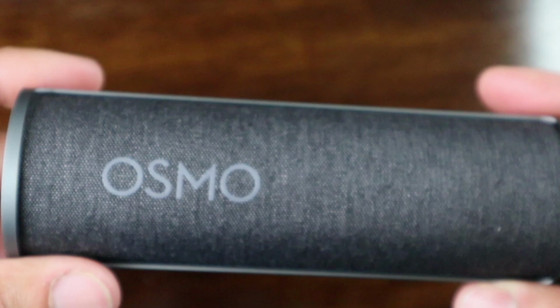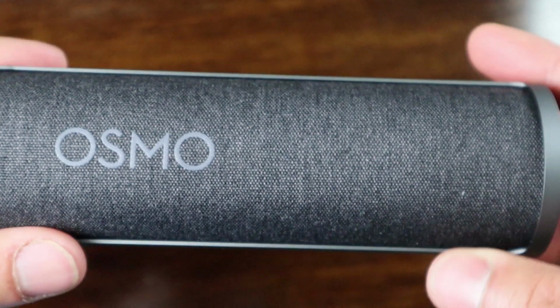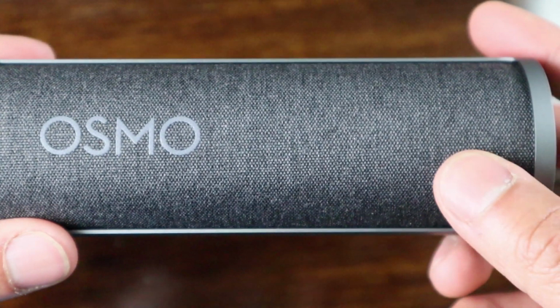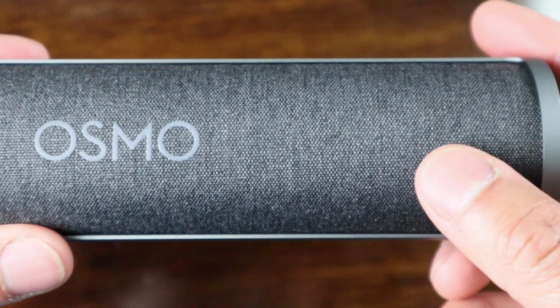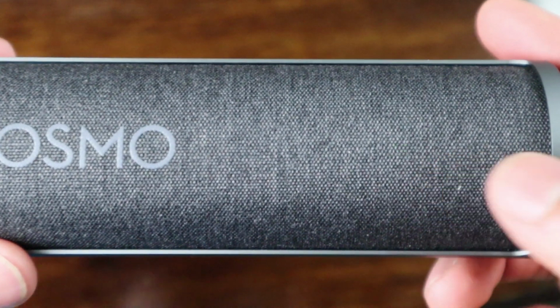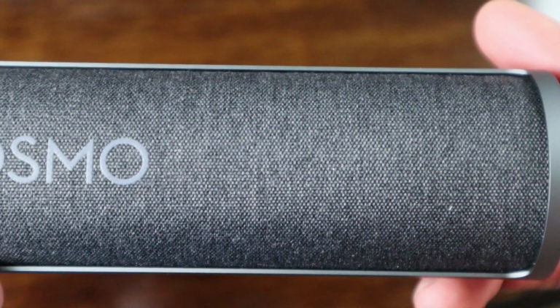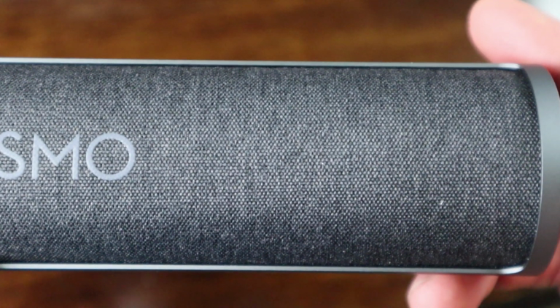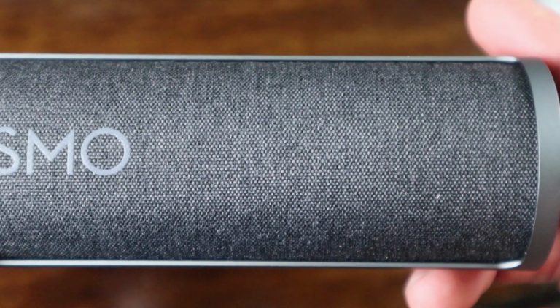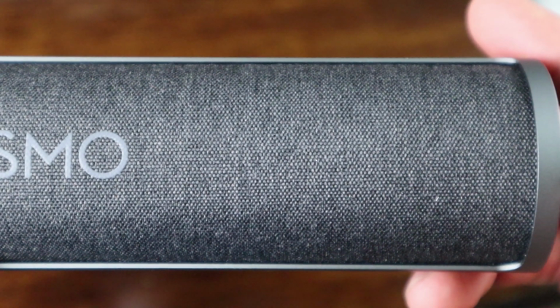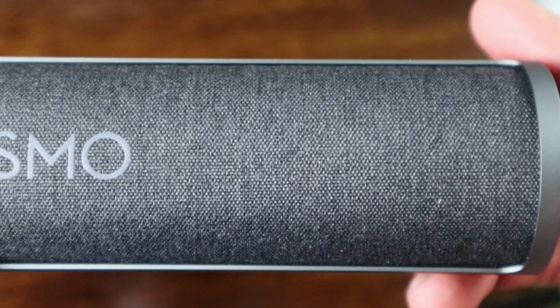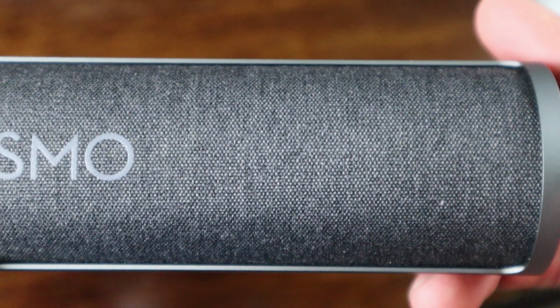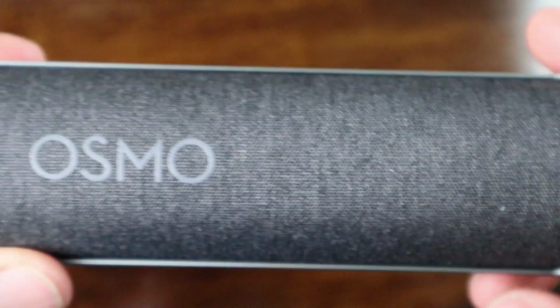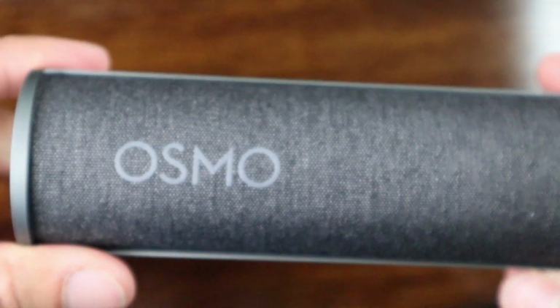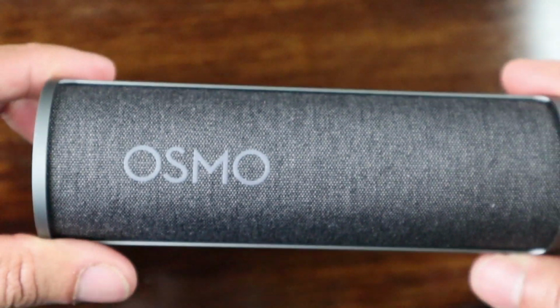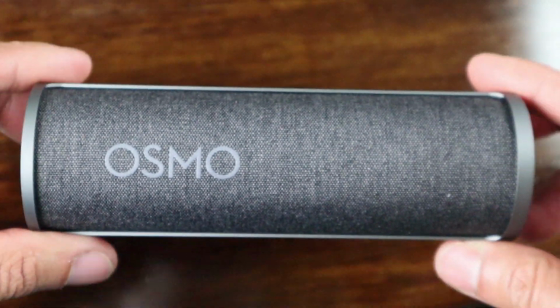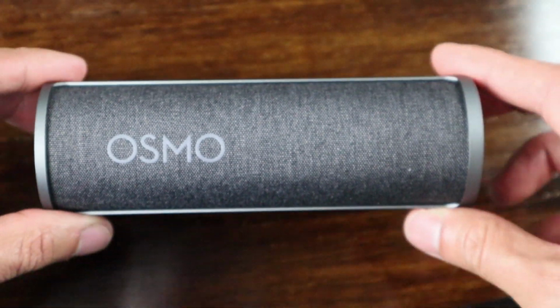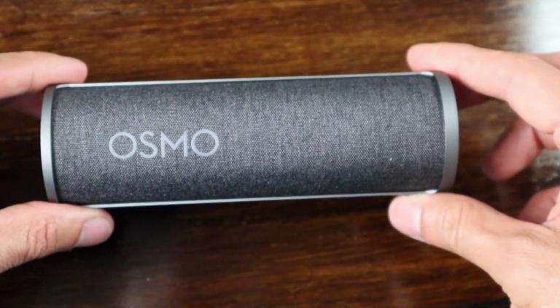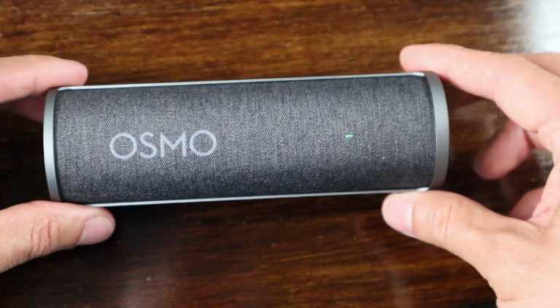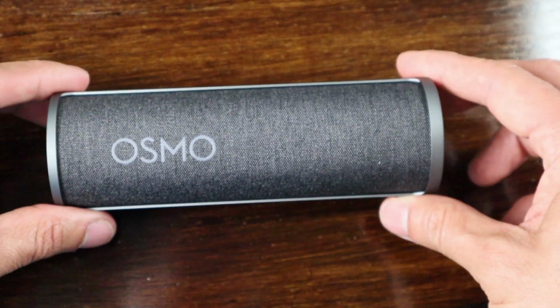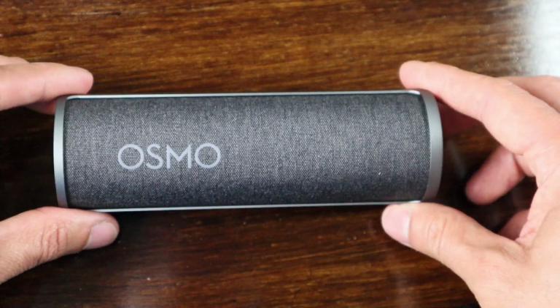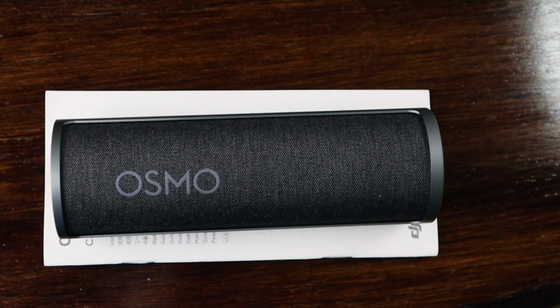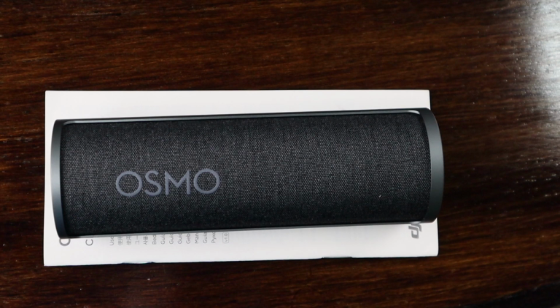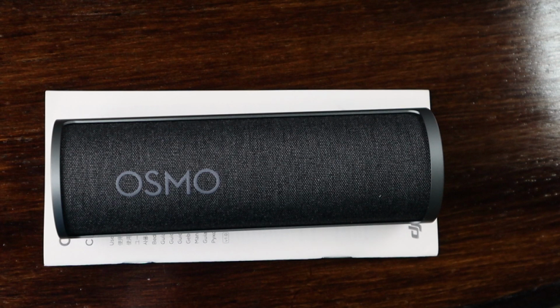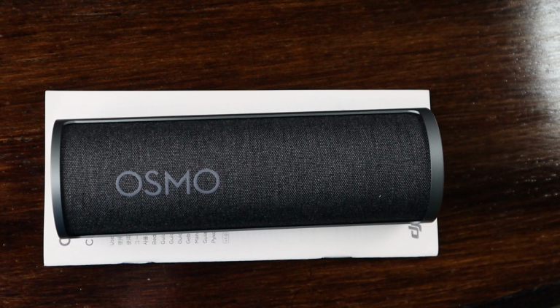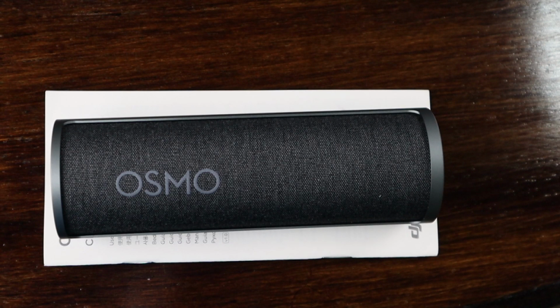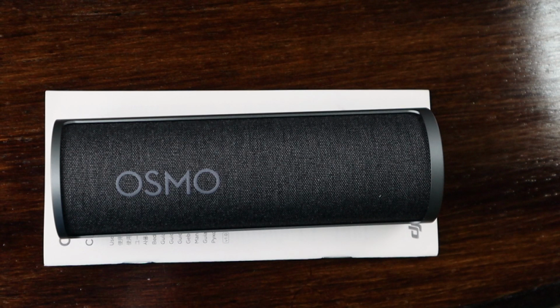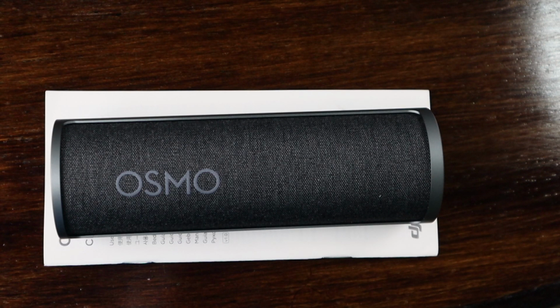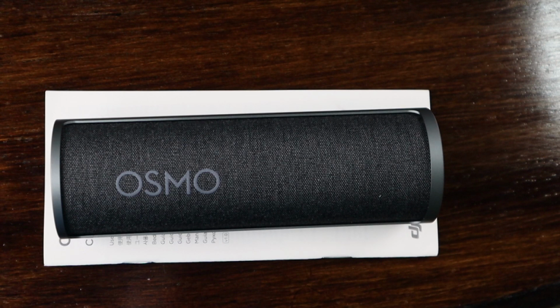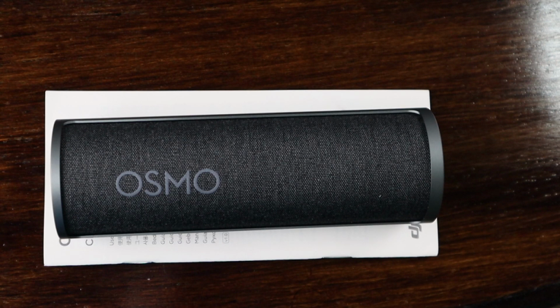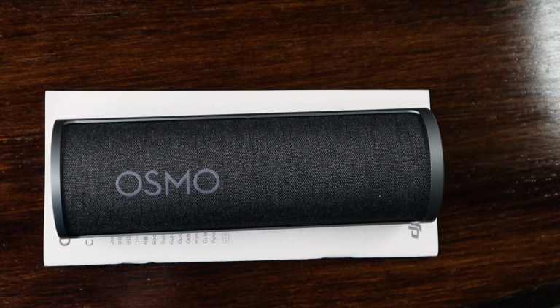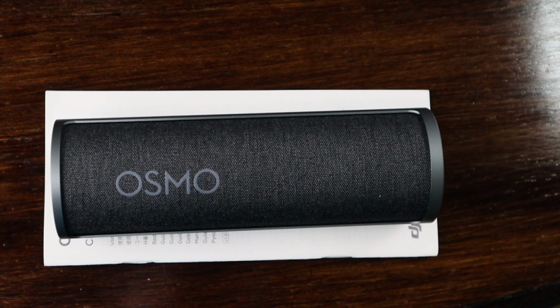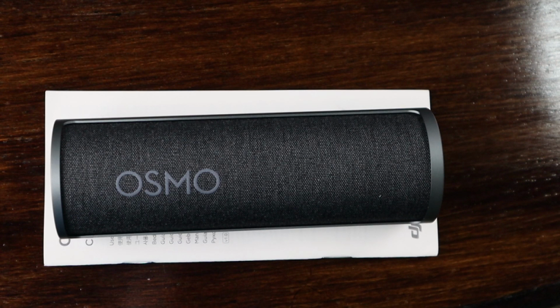There's also an indicator light on the front of the device that will stop flashing when the camera is fully charged. On average it took me about an hour and 45 minutes to fully charge my Osmo Pocket.